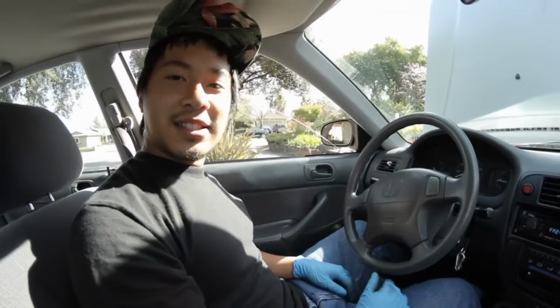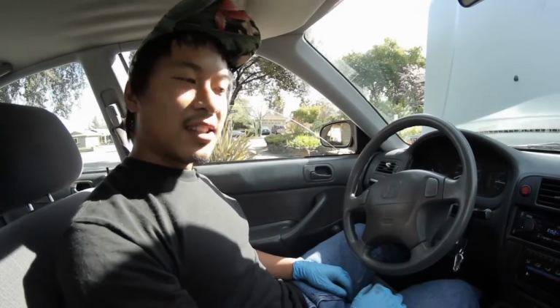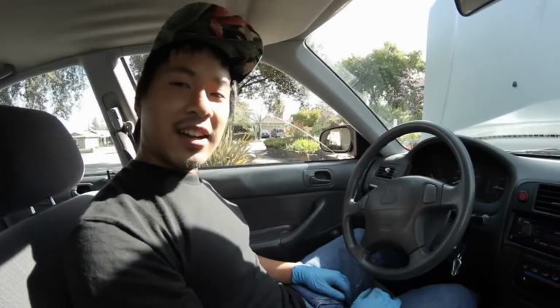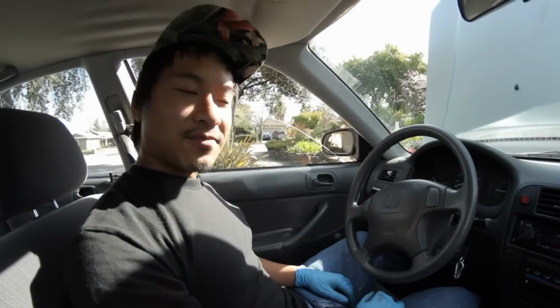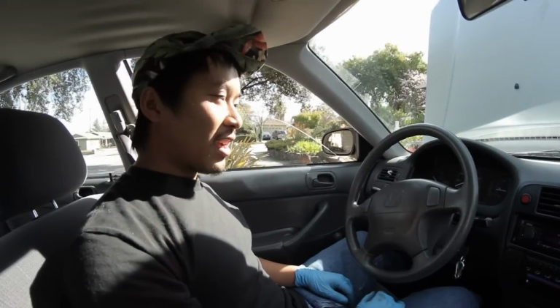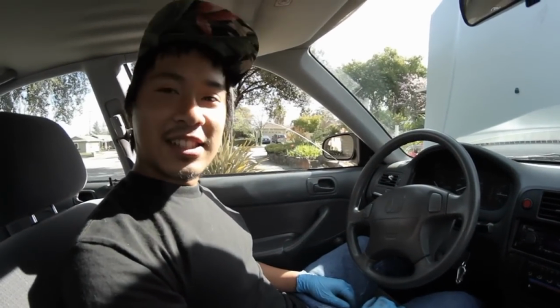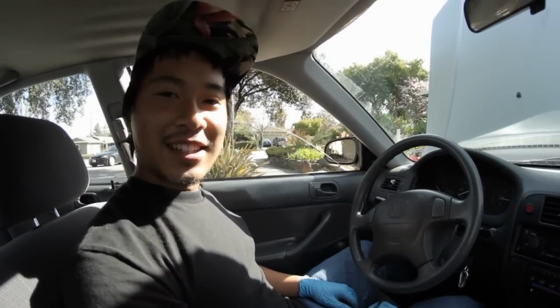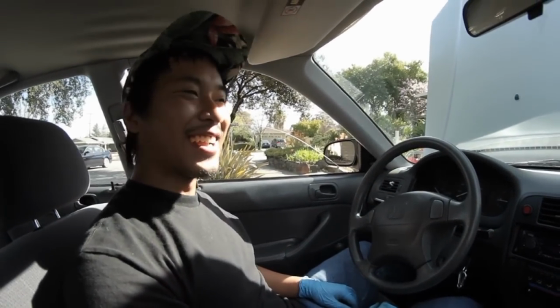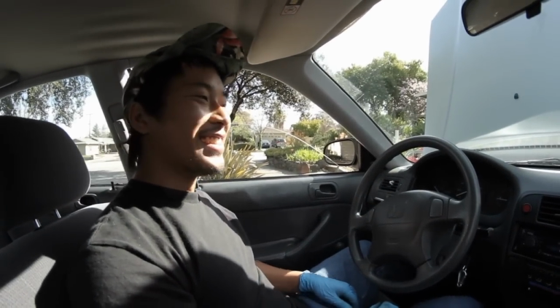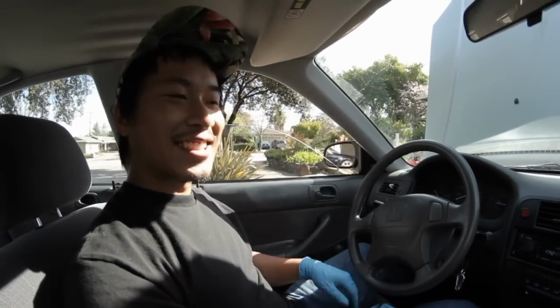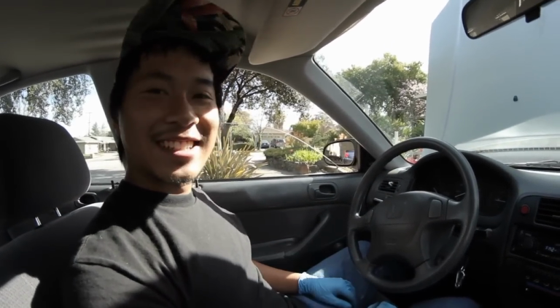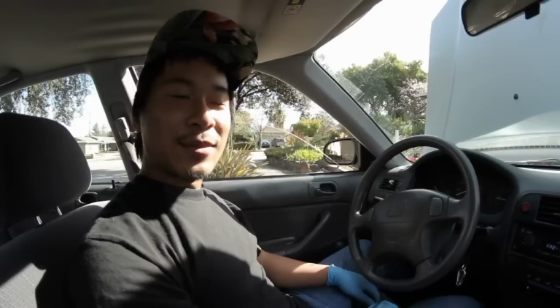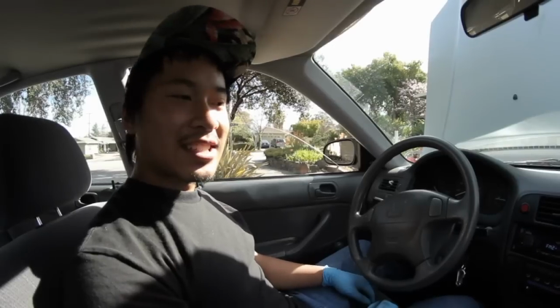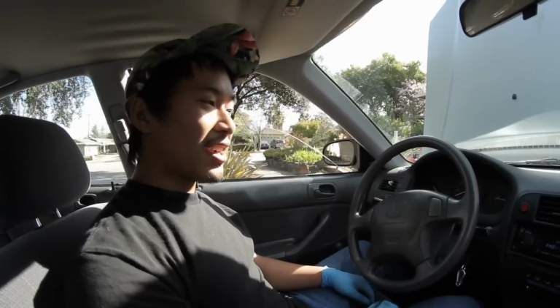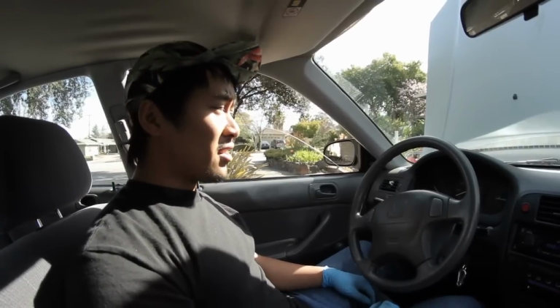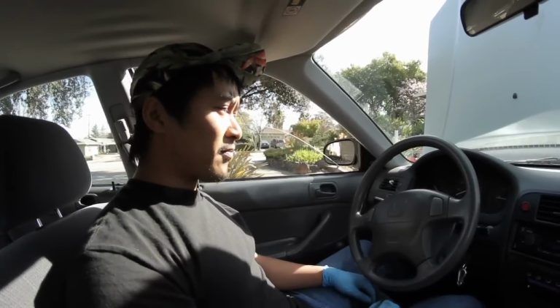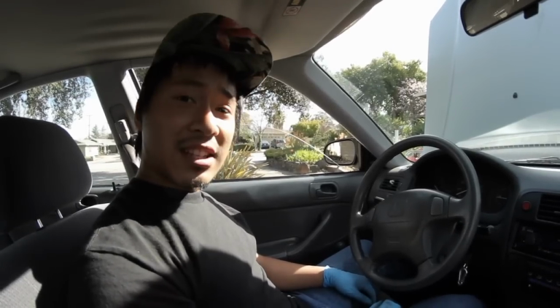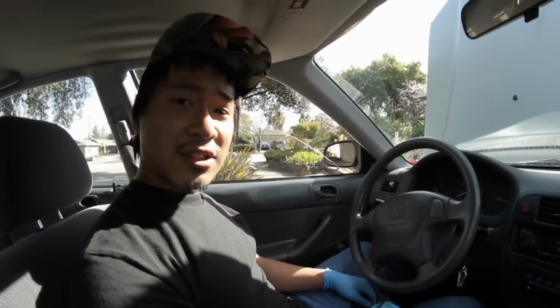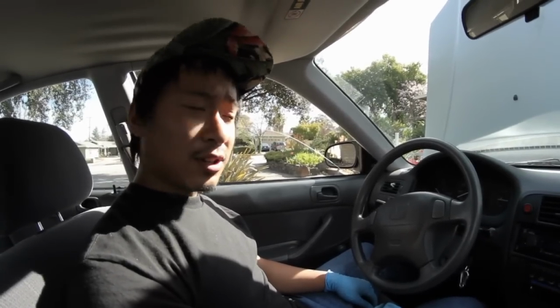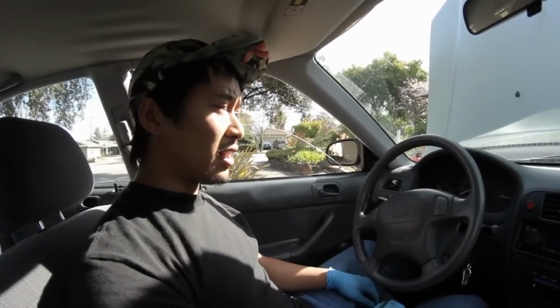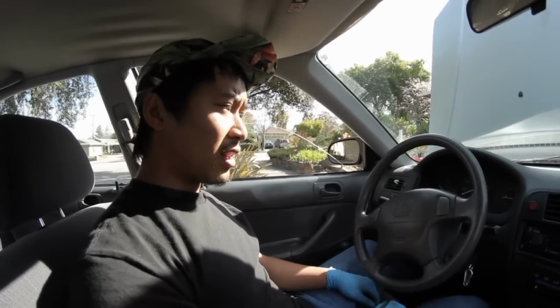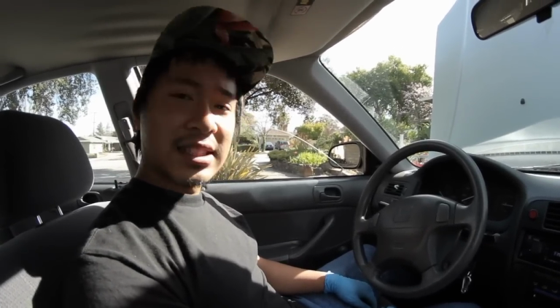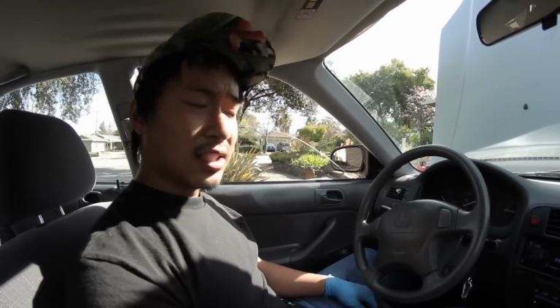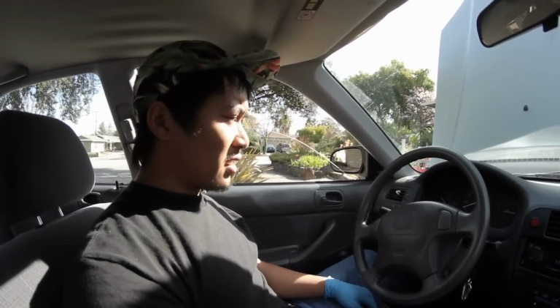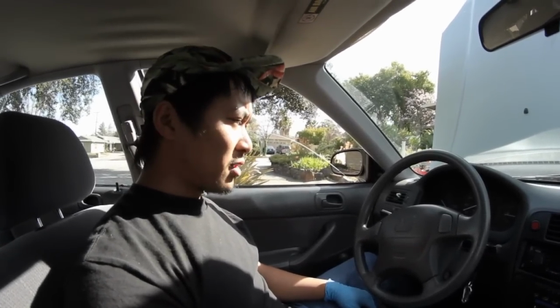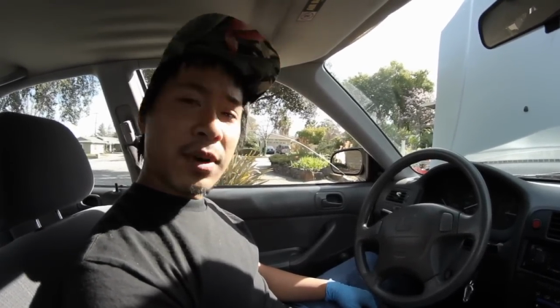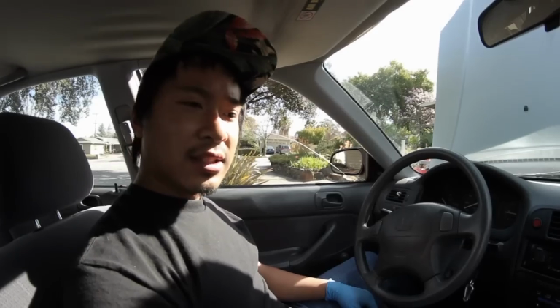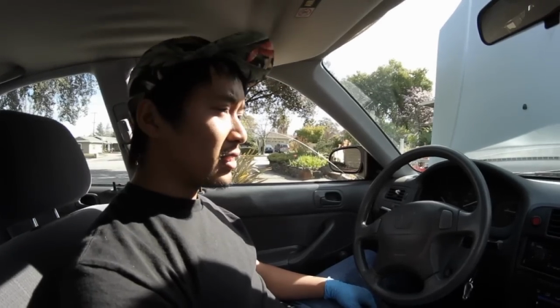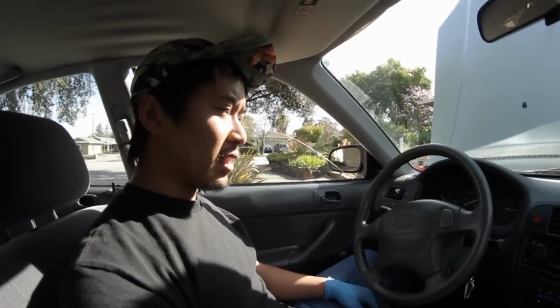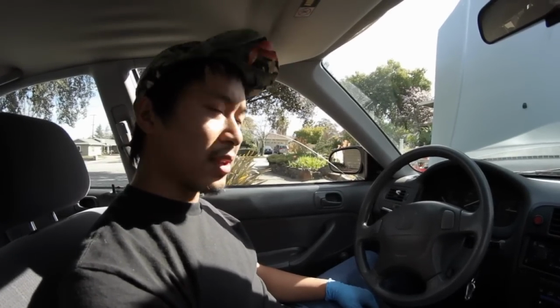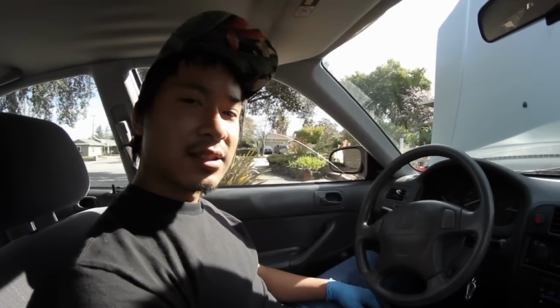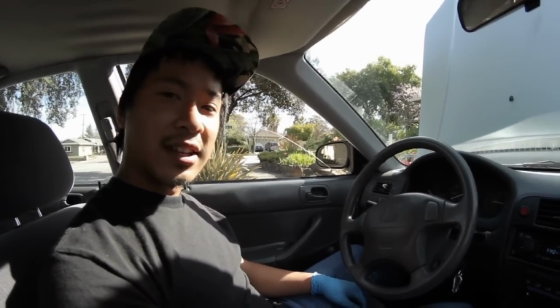Didn't see you there. Justin Lee here. We're here at JTR. I'm going to show you guys how to check the check engine light trouble code on a Honda Civic. It should work for most Hondas. So let's get started.